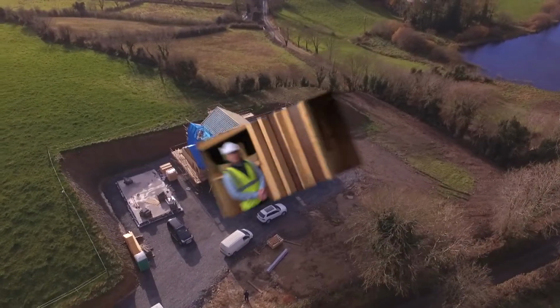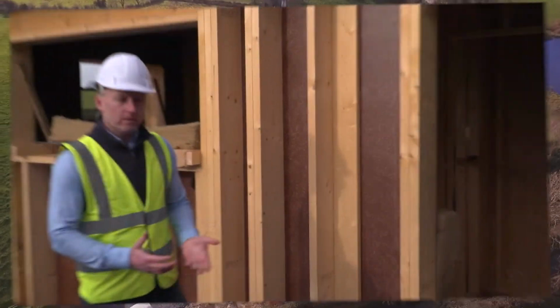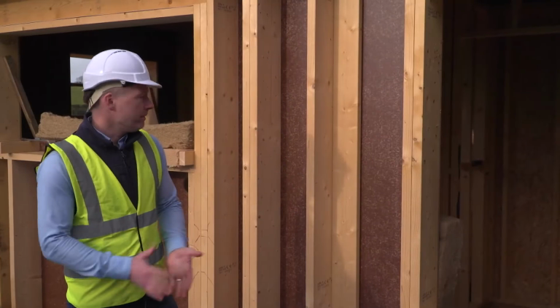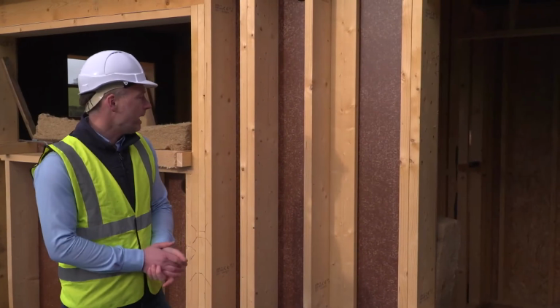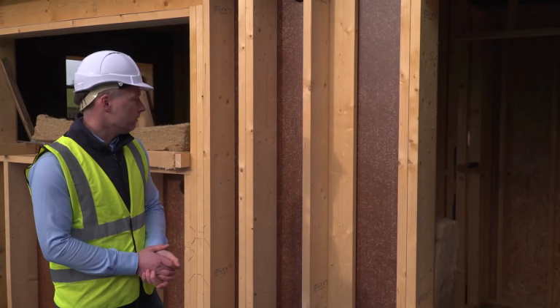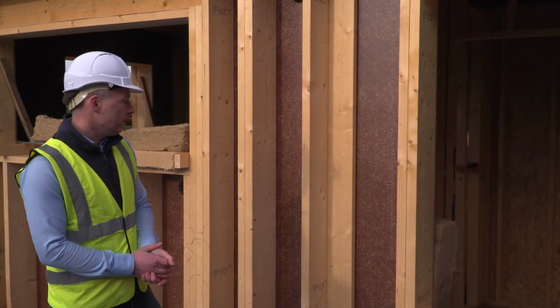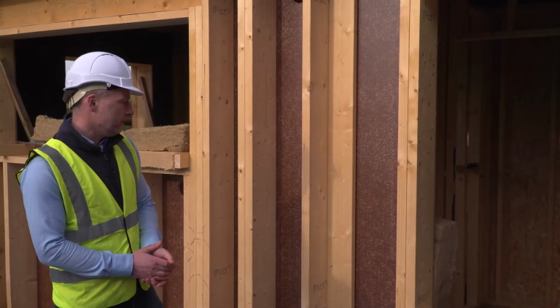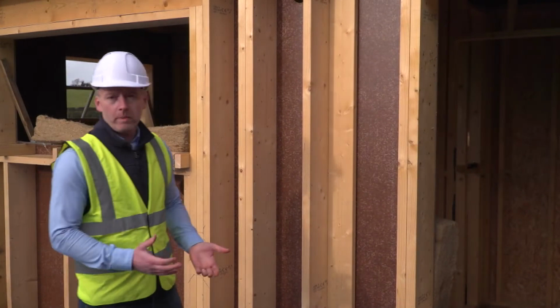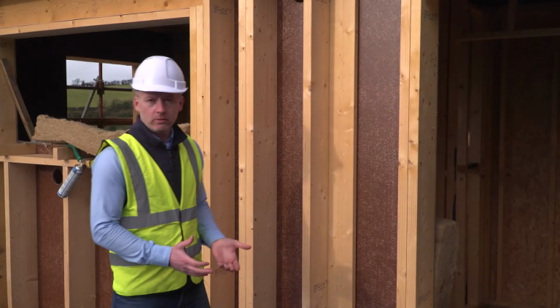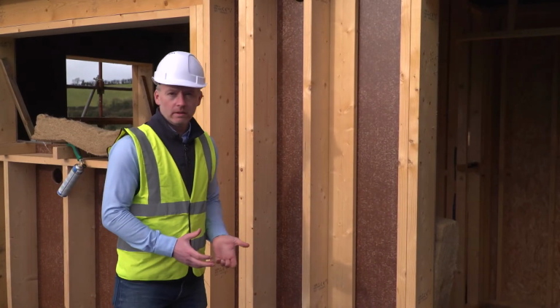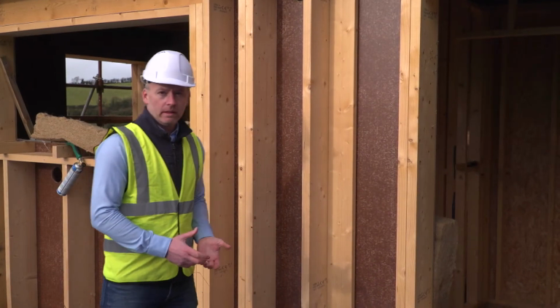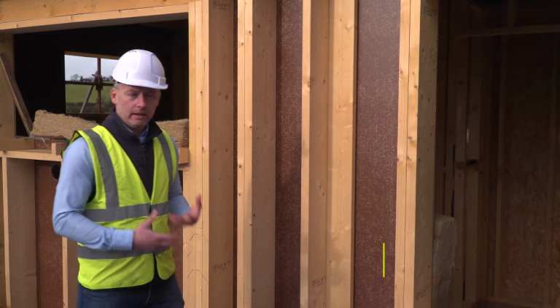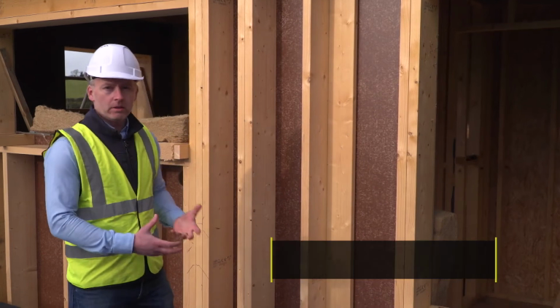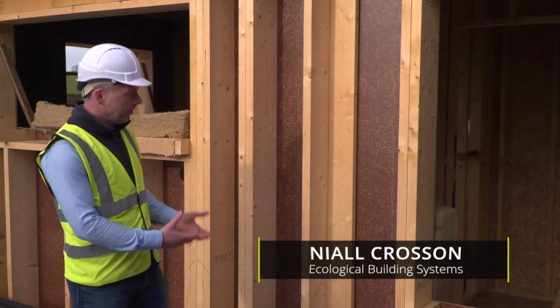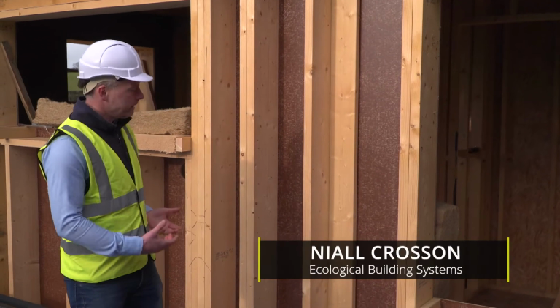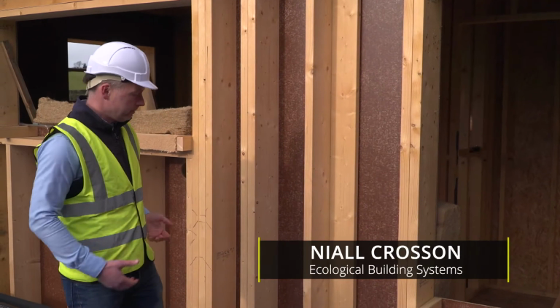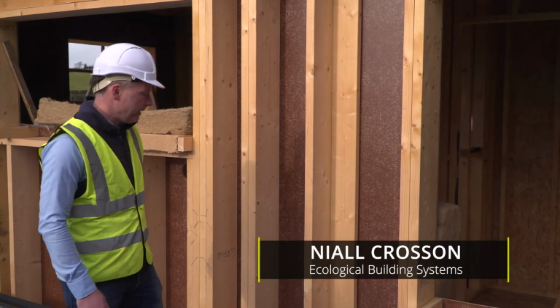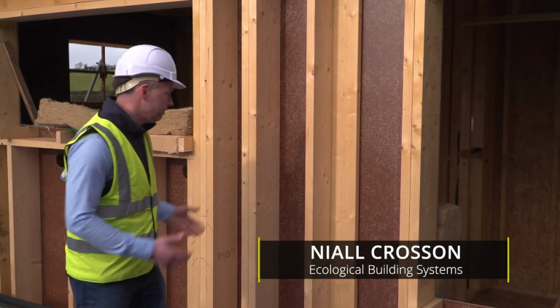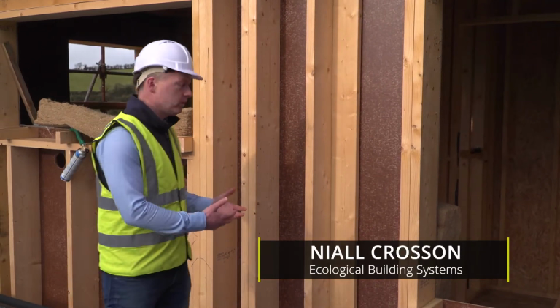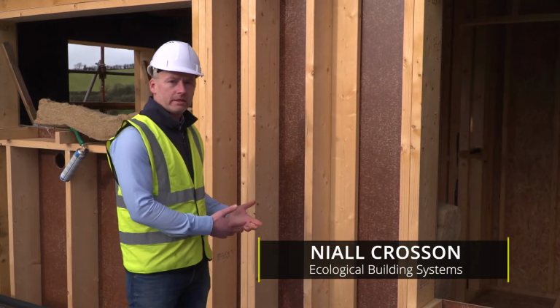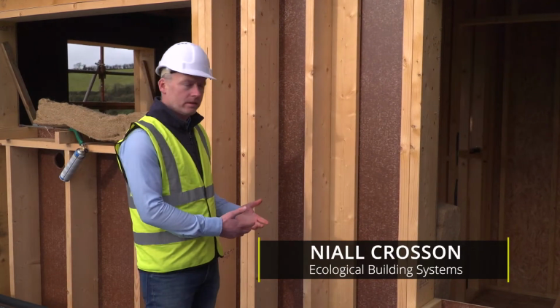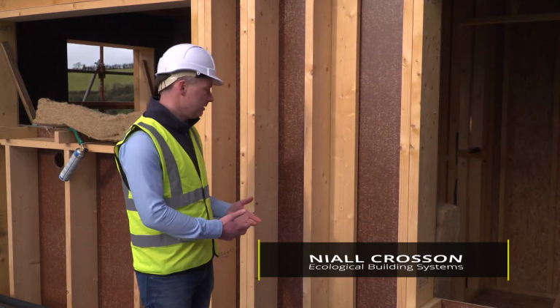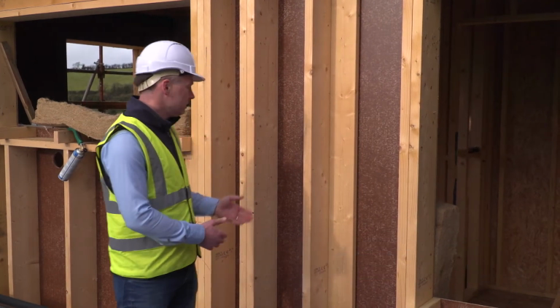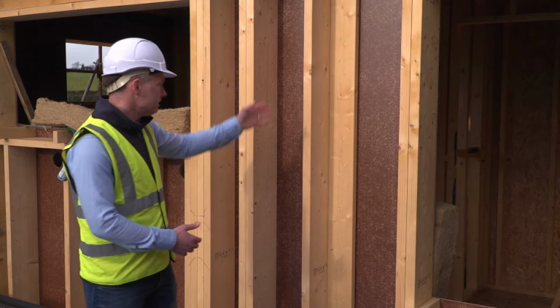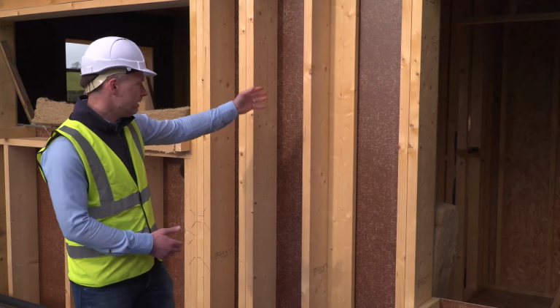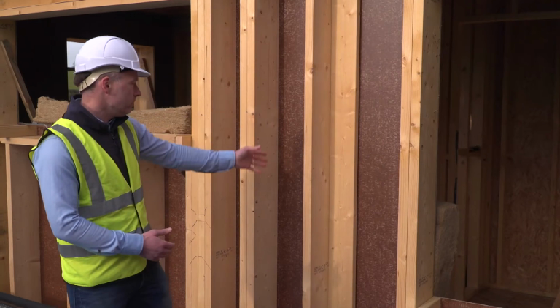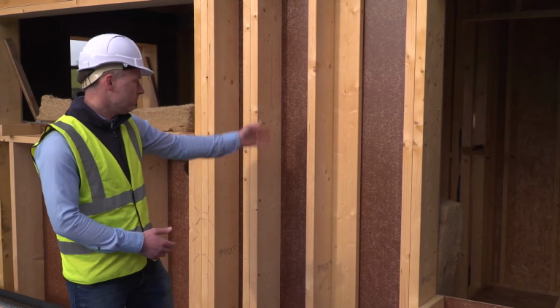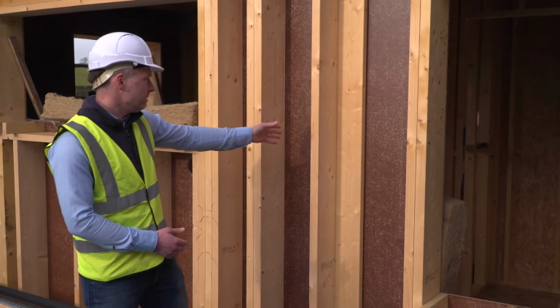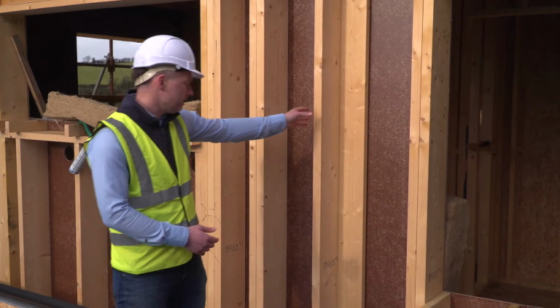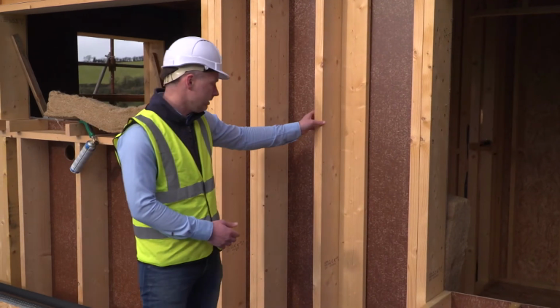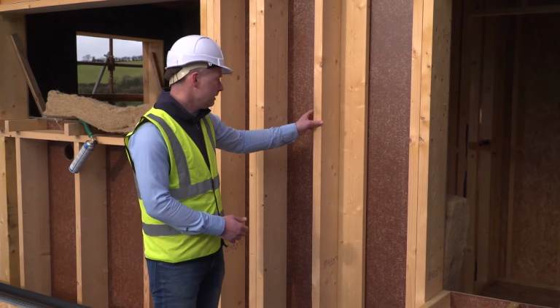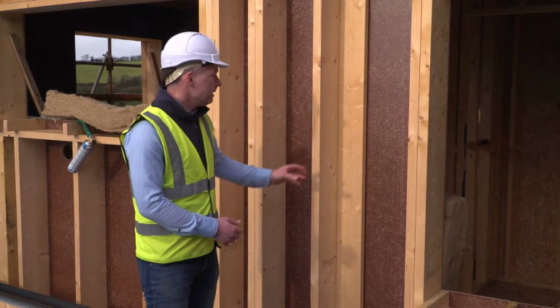This timber frame panel we call an eco passive wall, and now we're looking on the outside of the timber frame panel before the Gutex is installed. We can see the 220 millimeter timber stud.